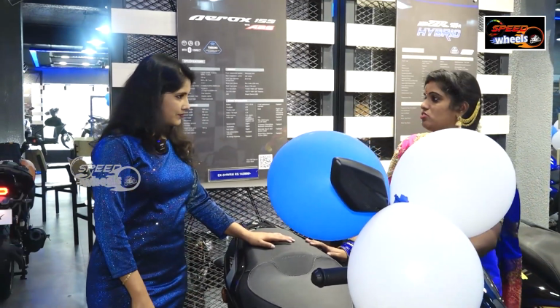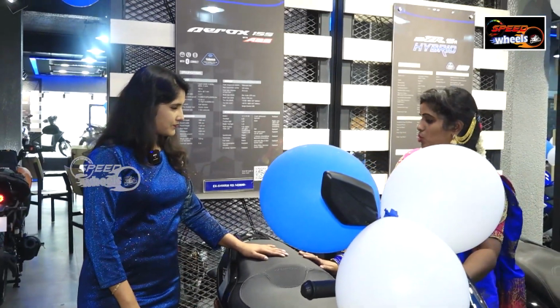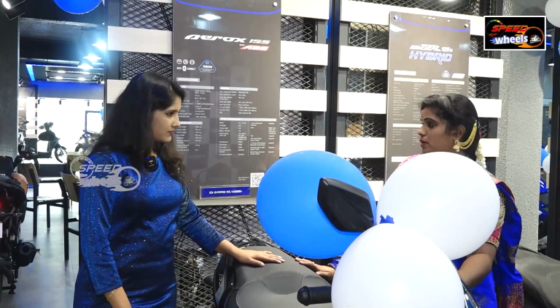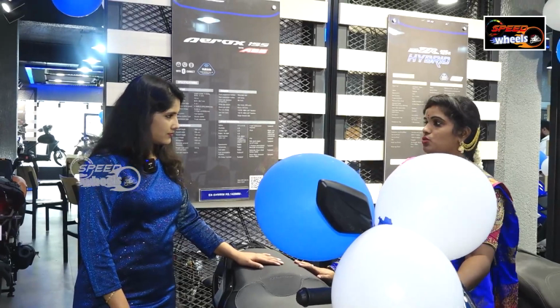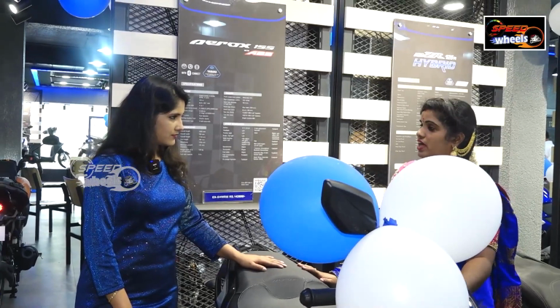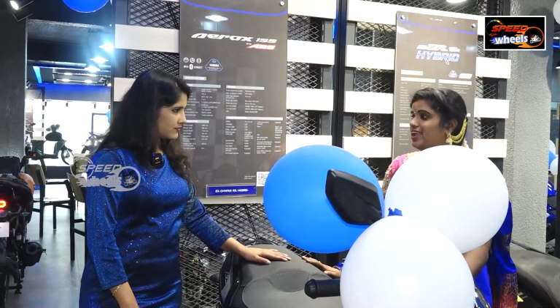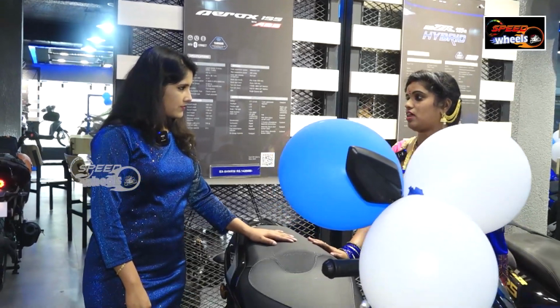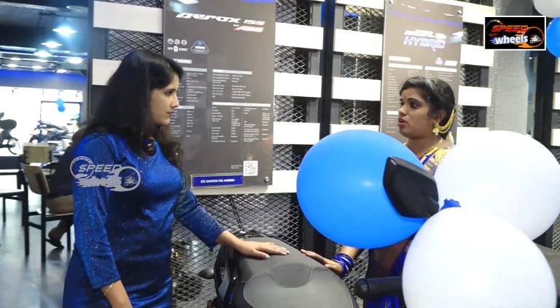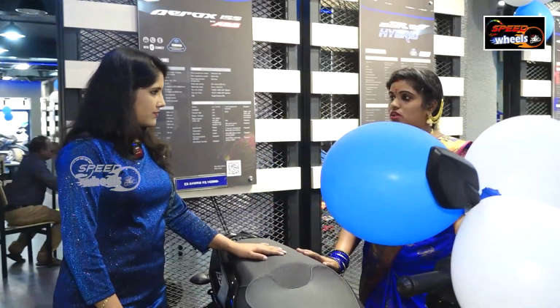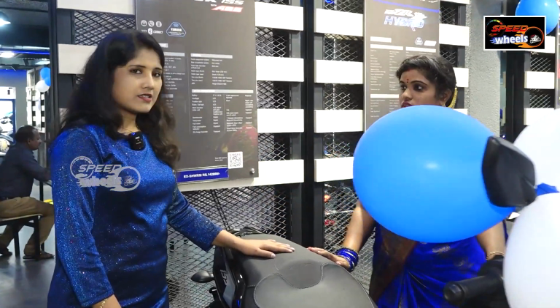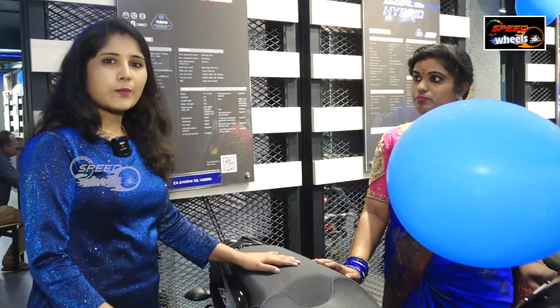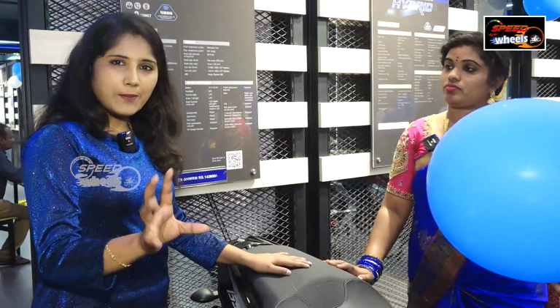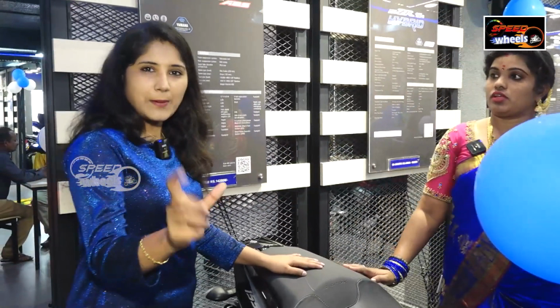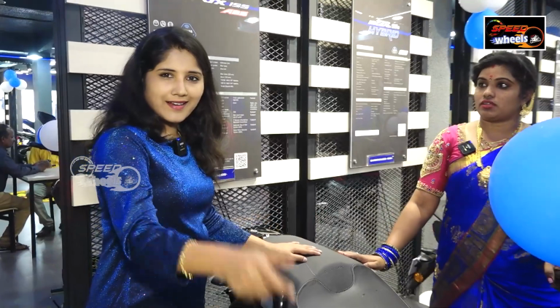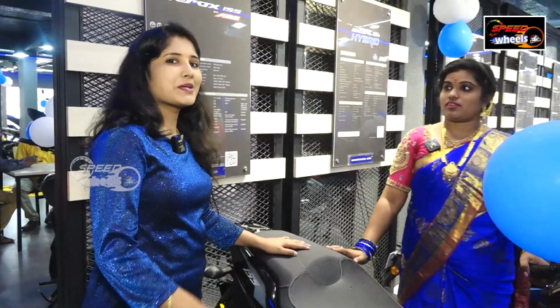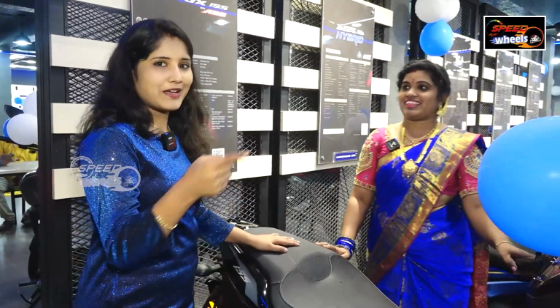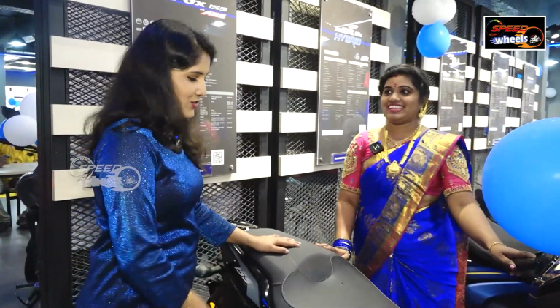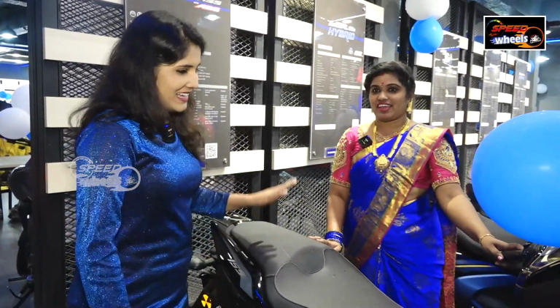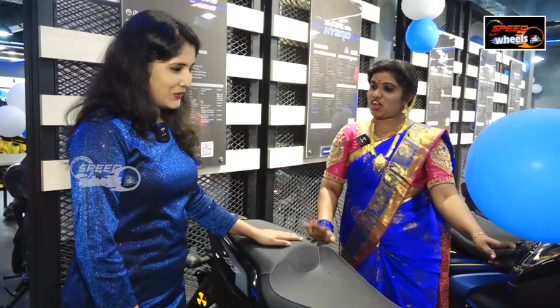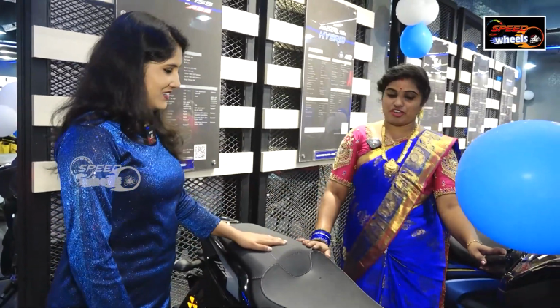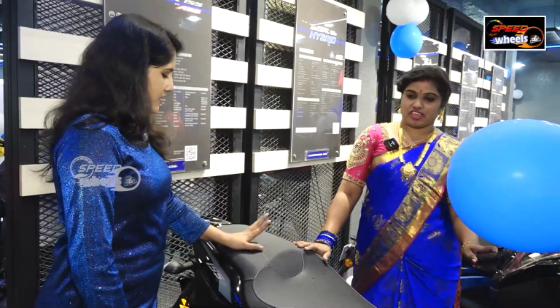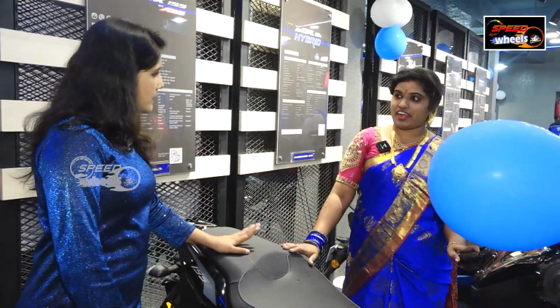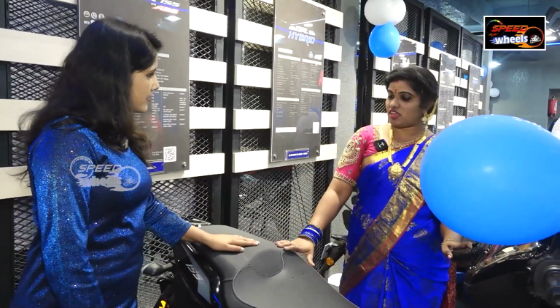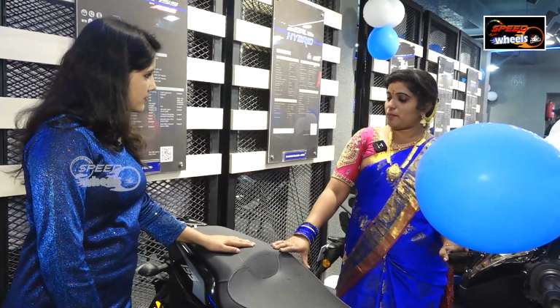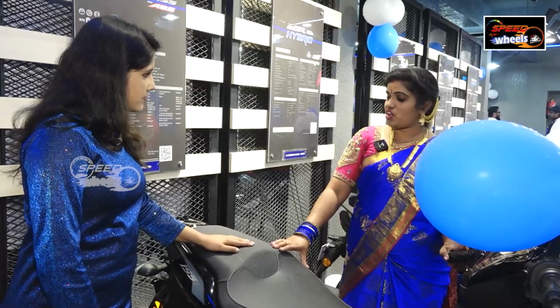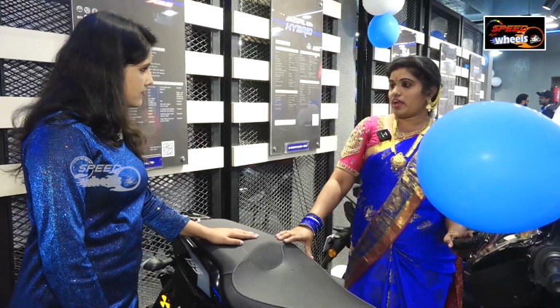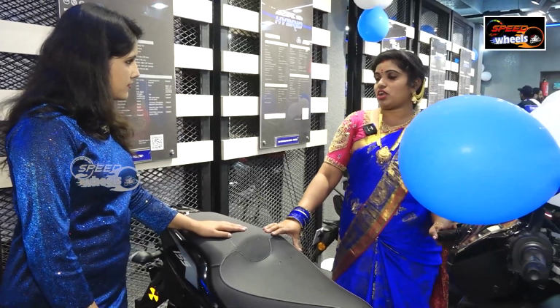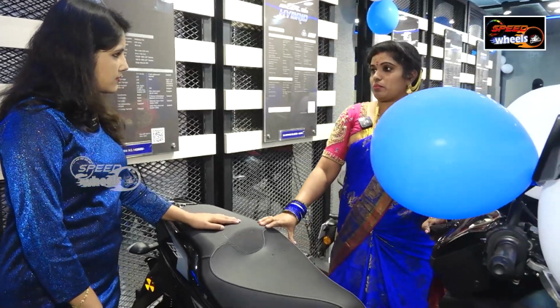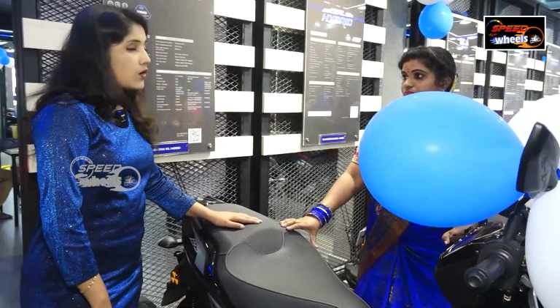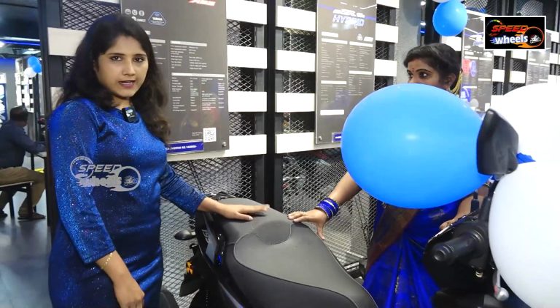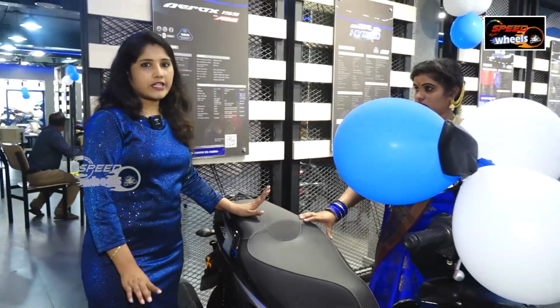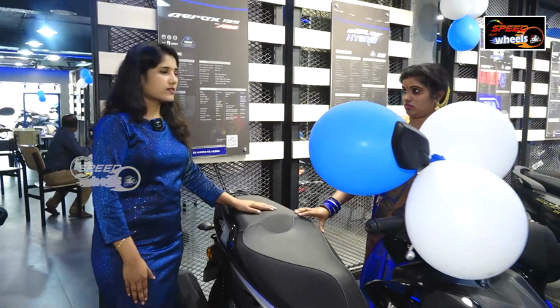The available colors are blue, black, white, and grey — 3 colors available. The price is ₹1,42,000.